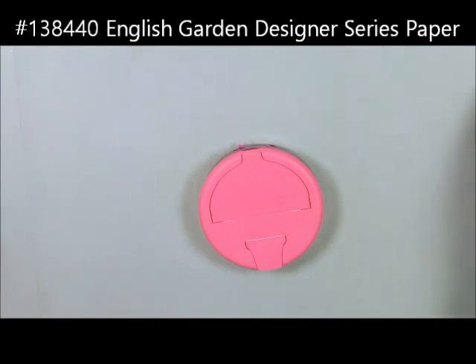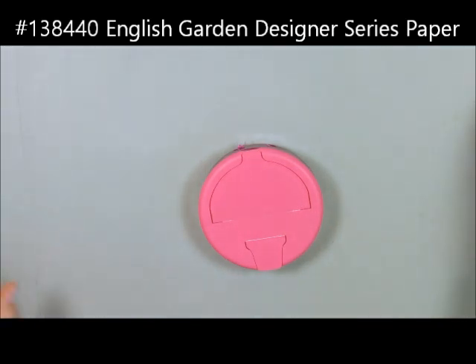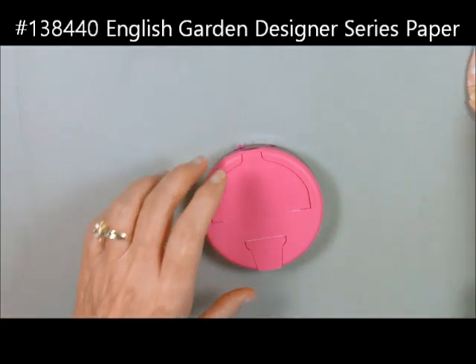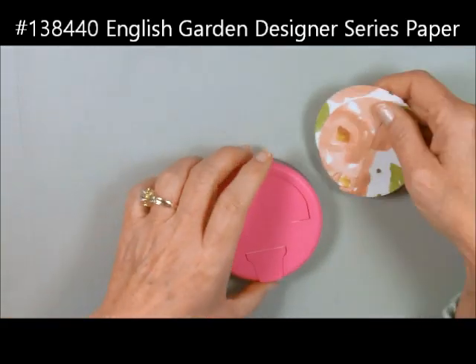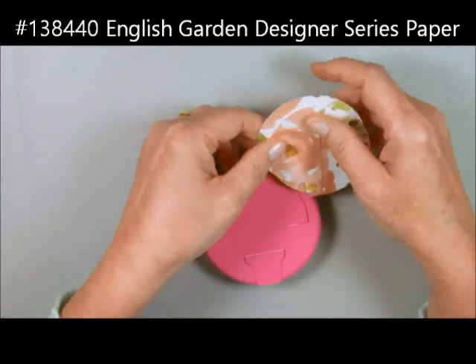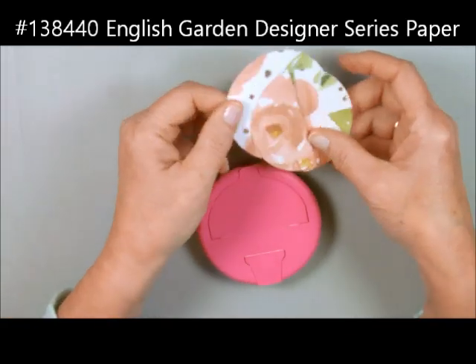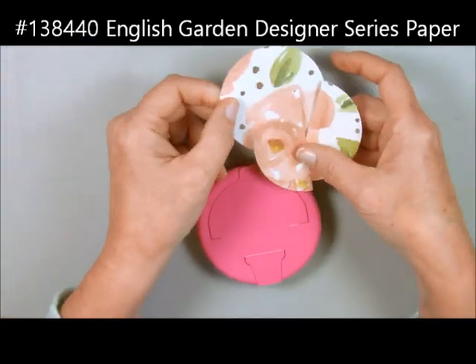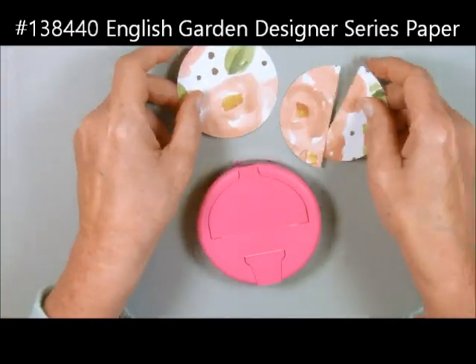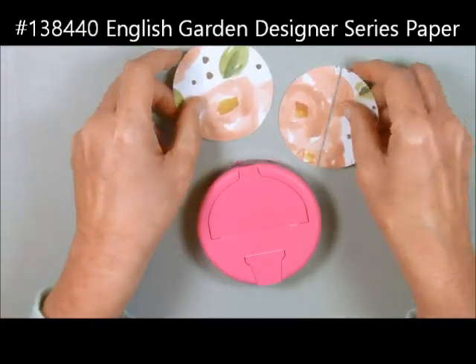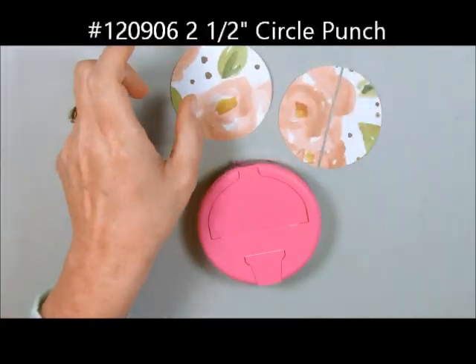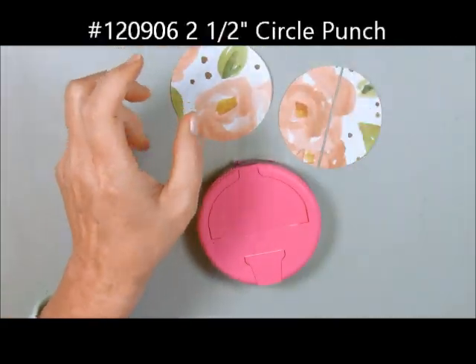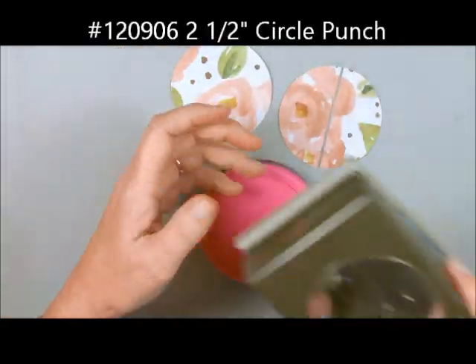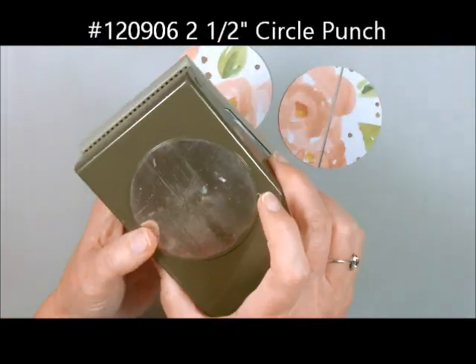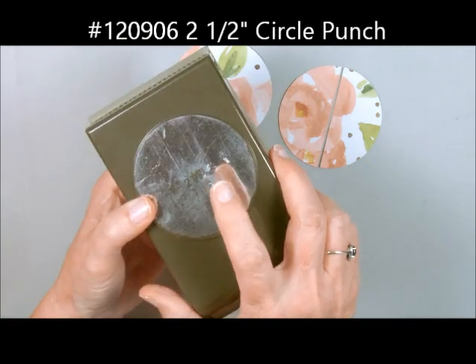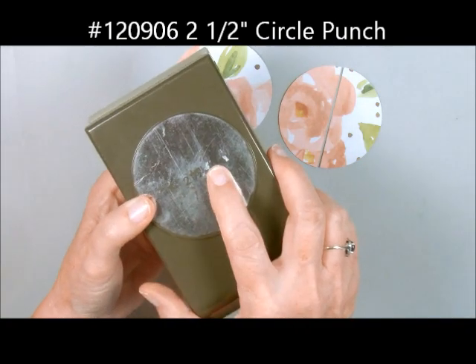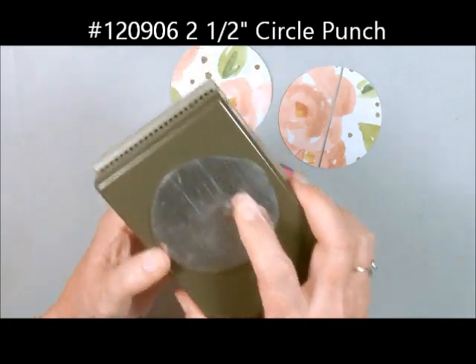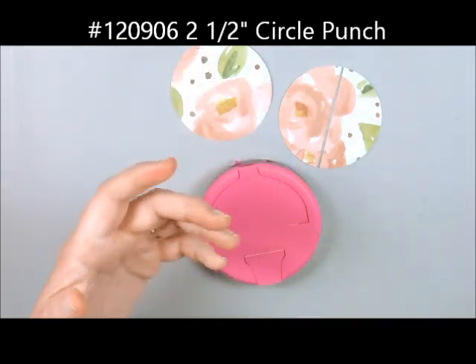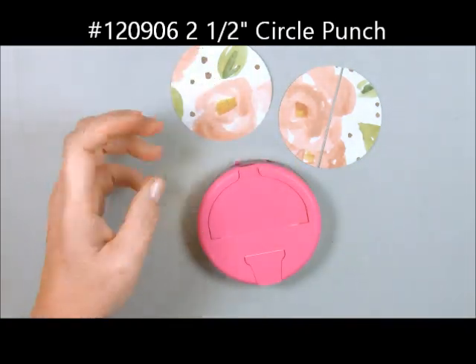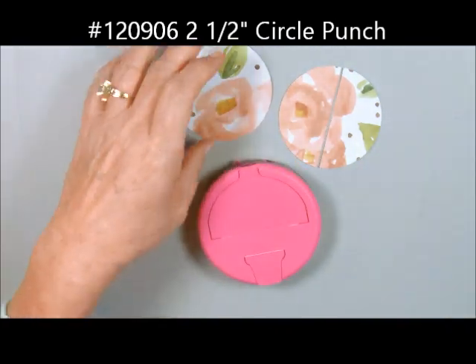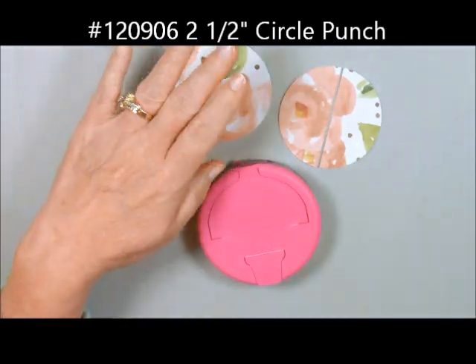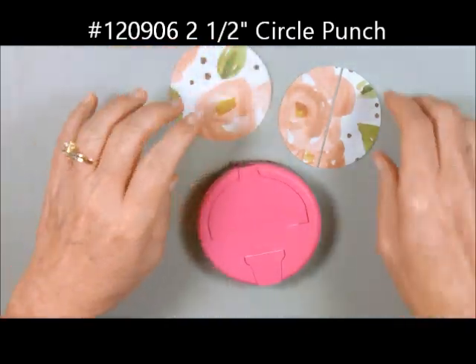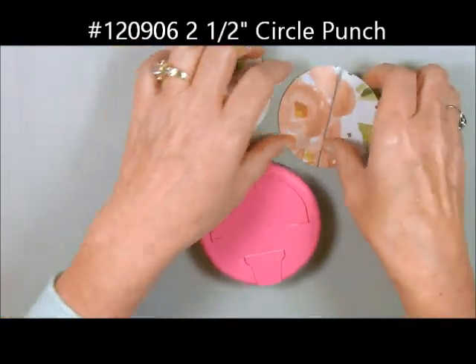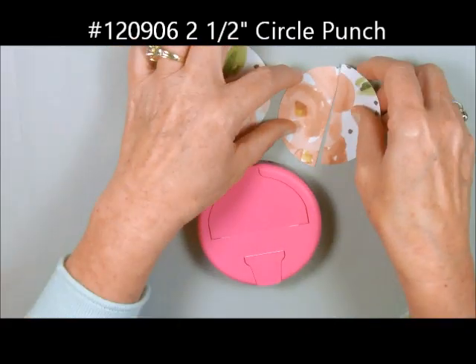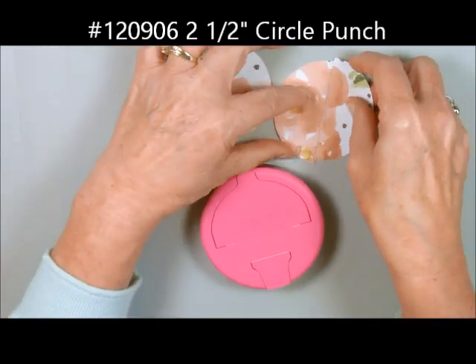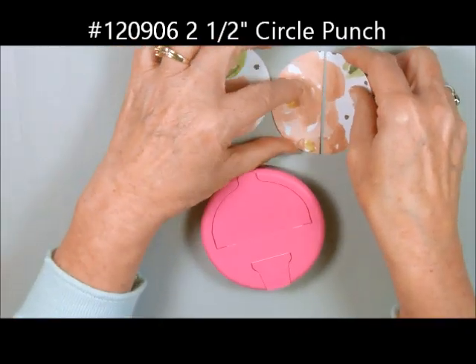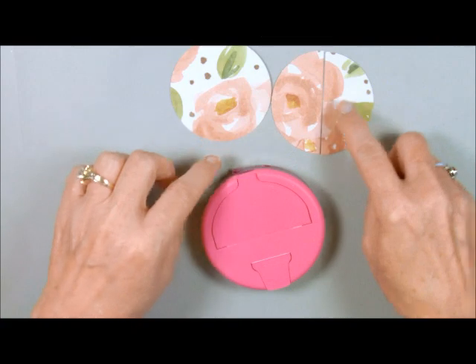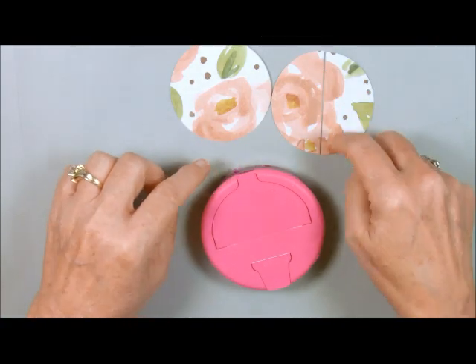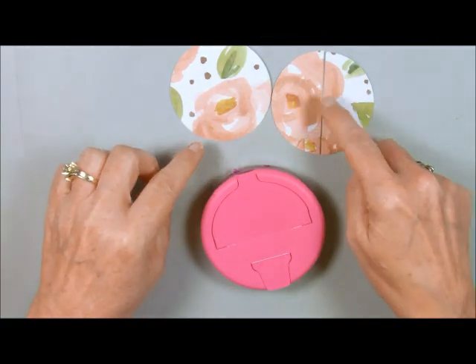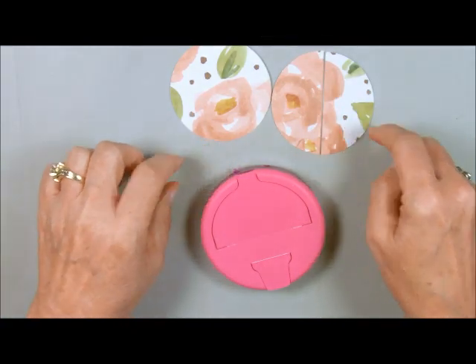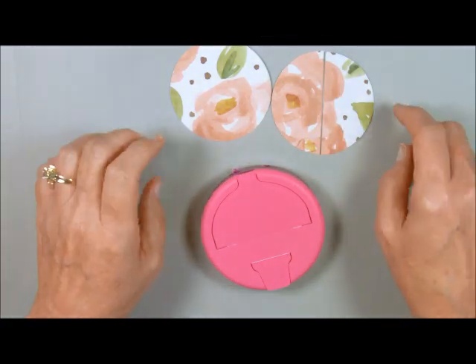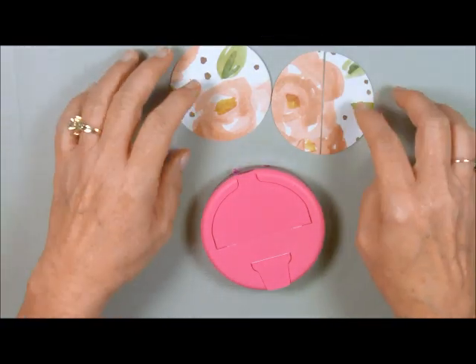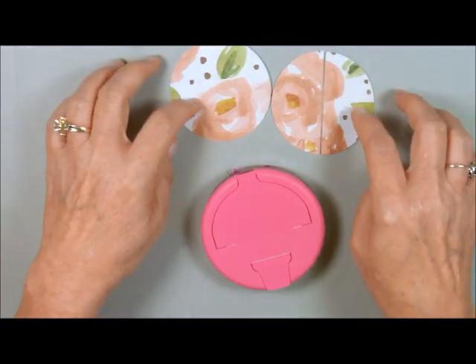I took some of our designer series paper and I punched out two circles. I did that with the 2½-inch circle punch. This is going to be my bottom, and this one is going to be the top. All I did was cut this in half with our paper trimmer.